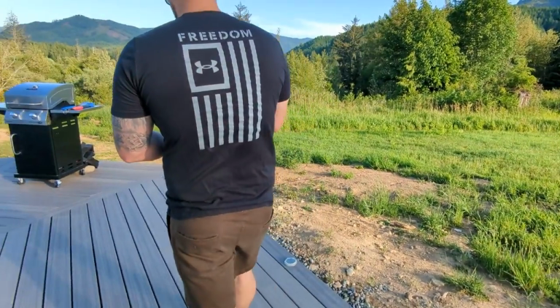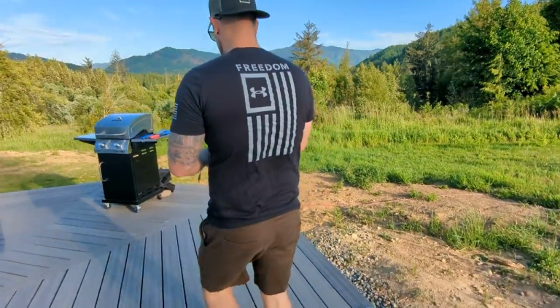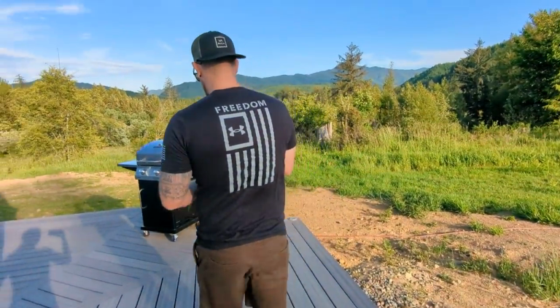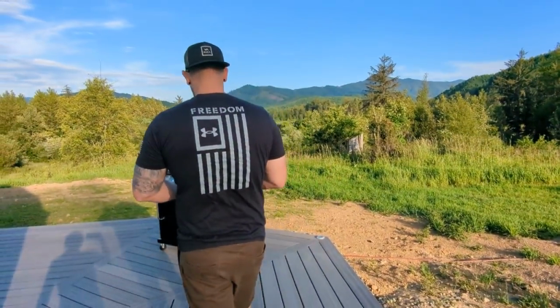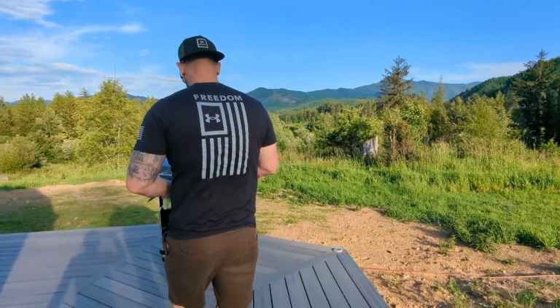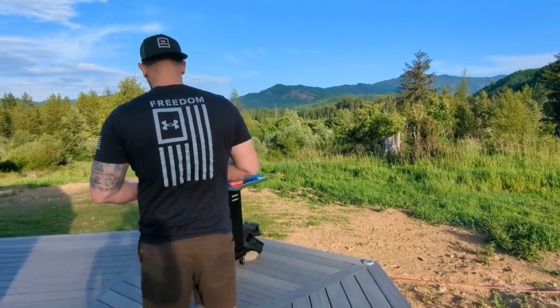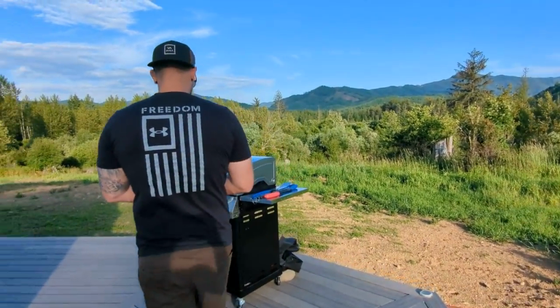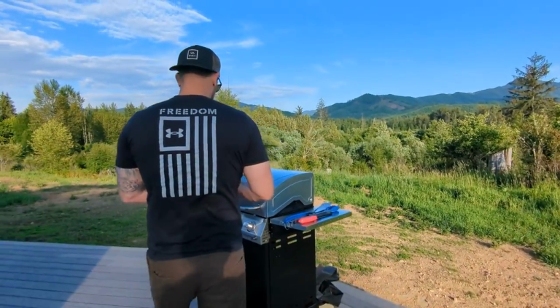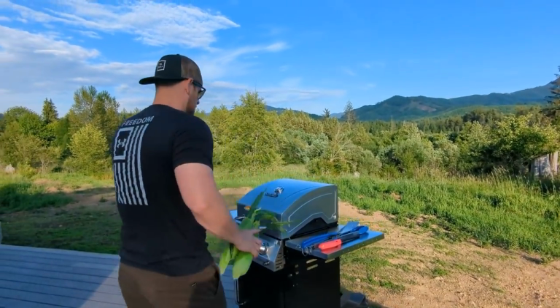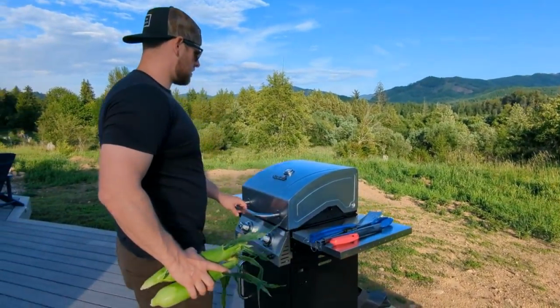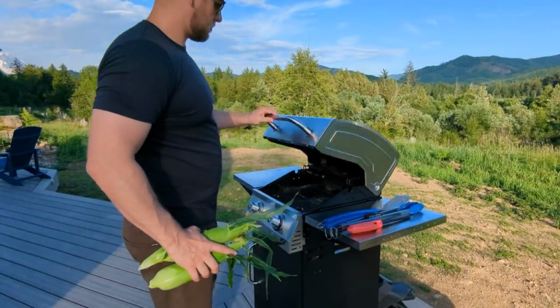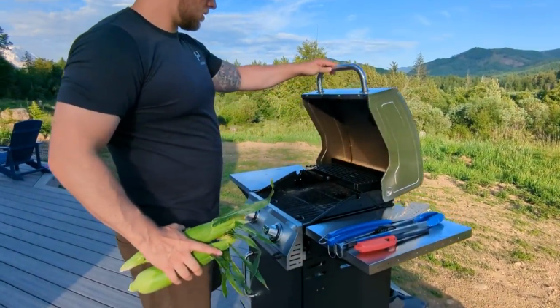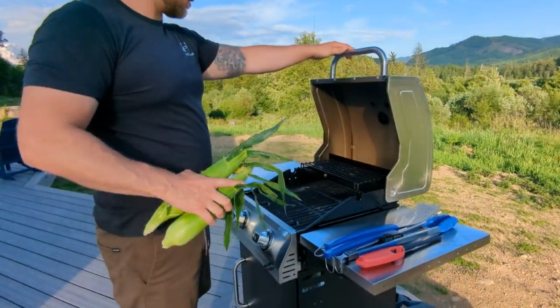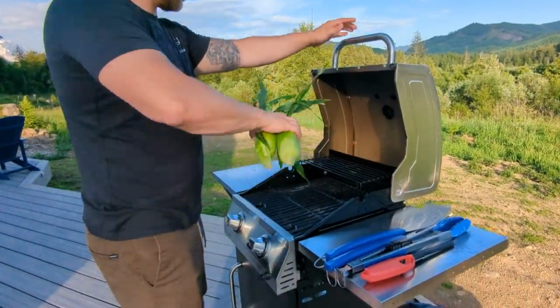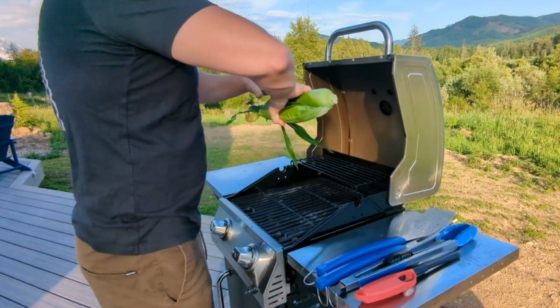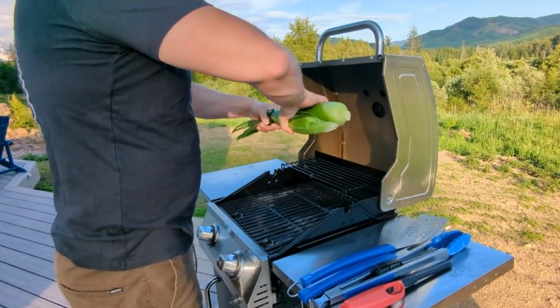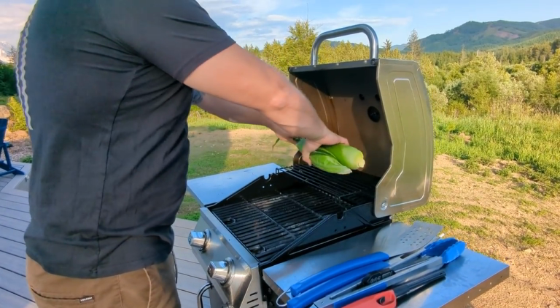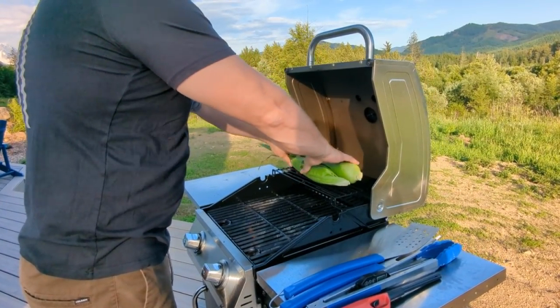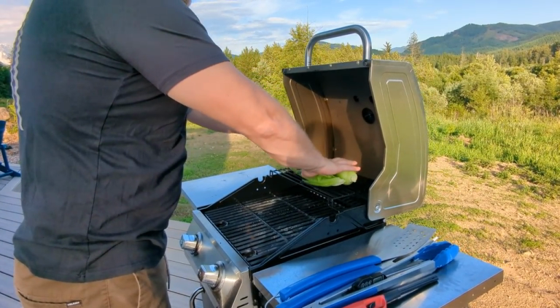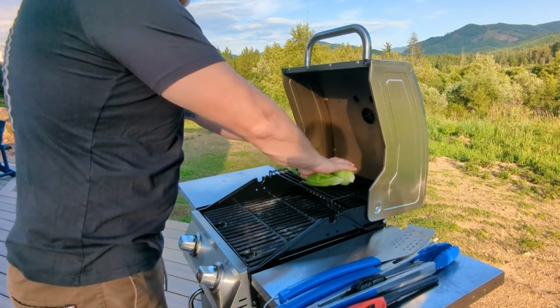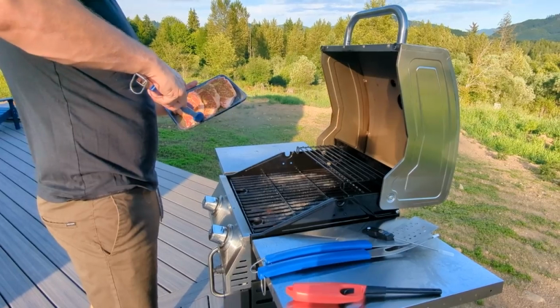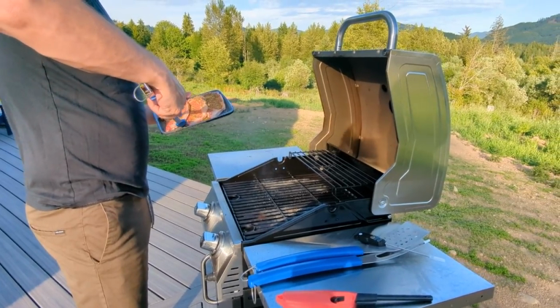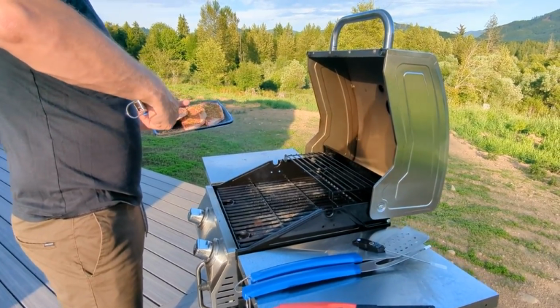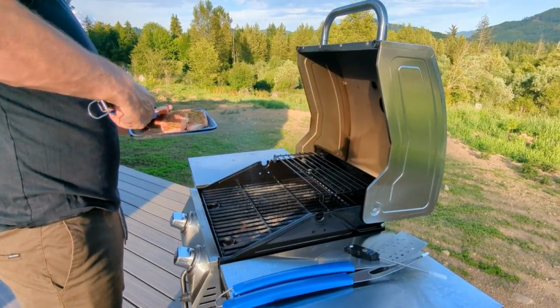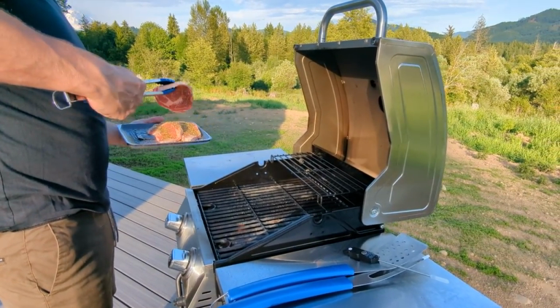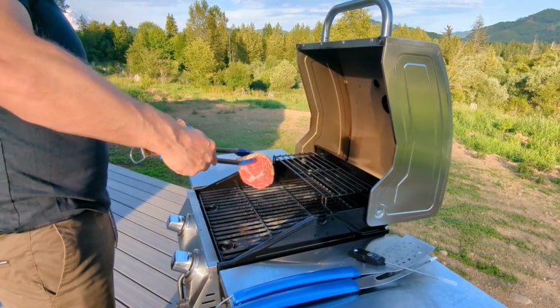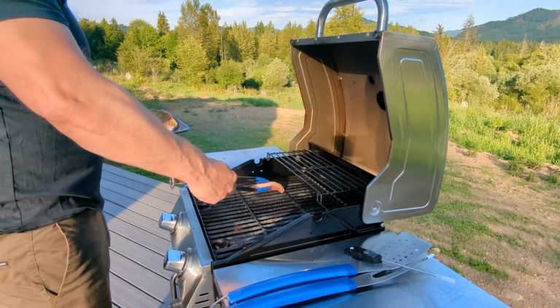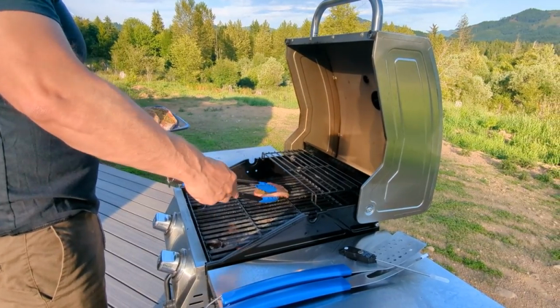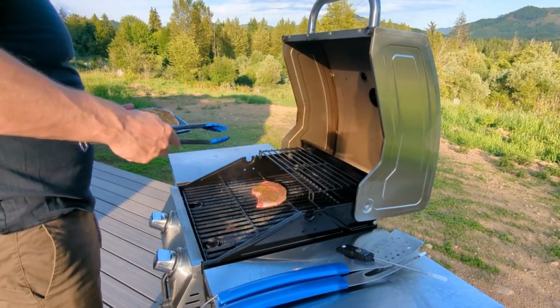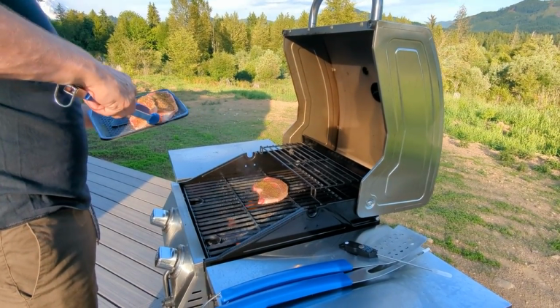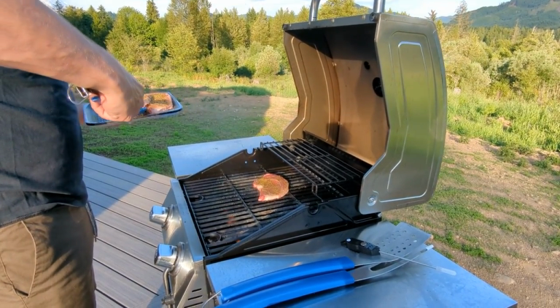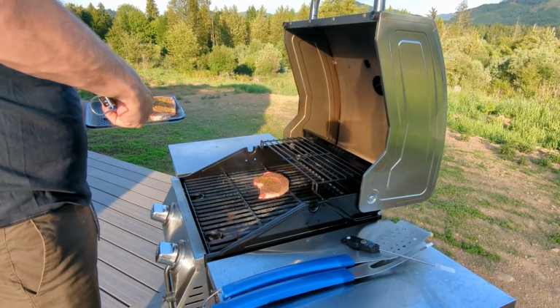Show me what you're cooking. Wow, those look so yummy!